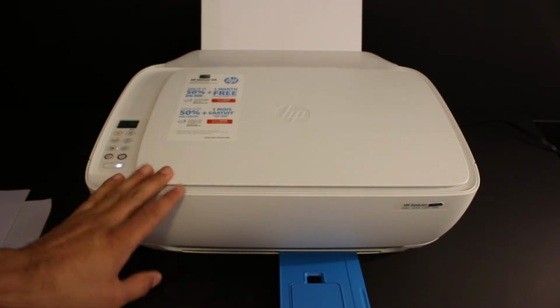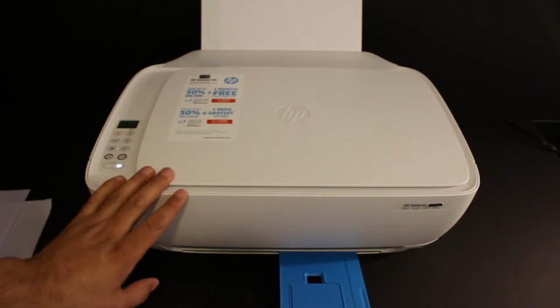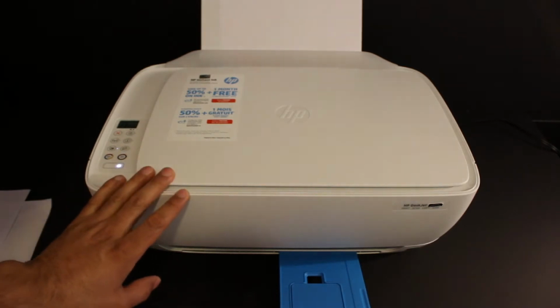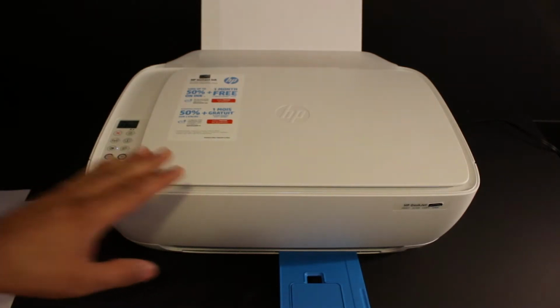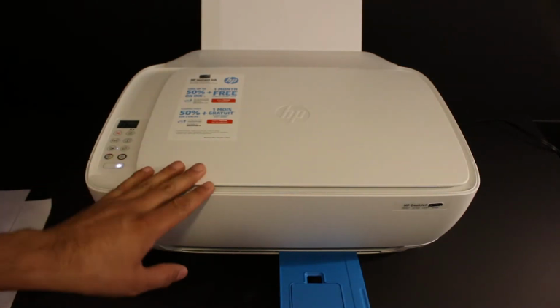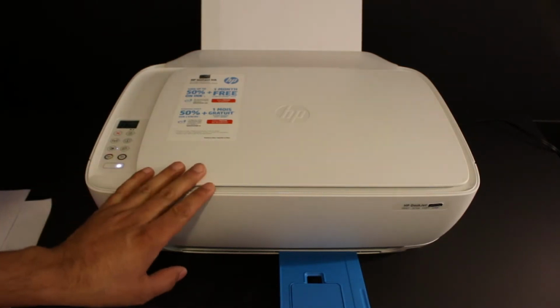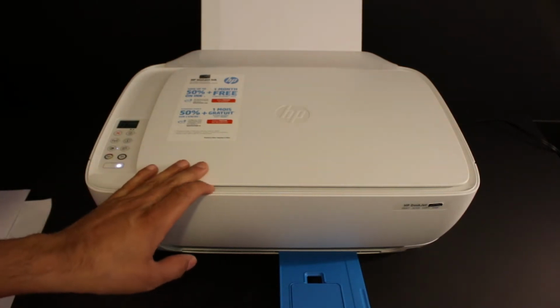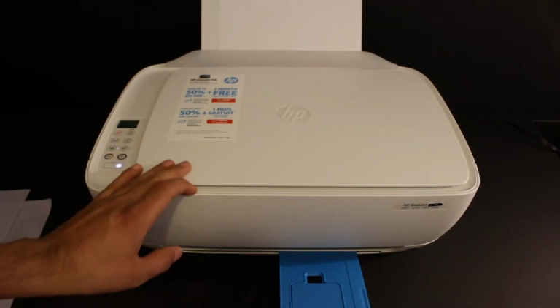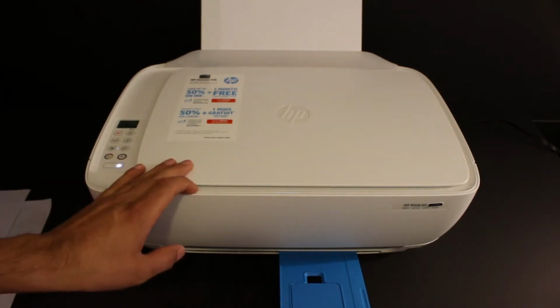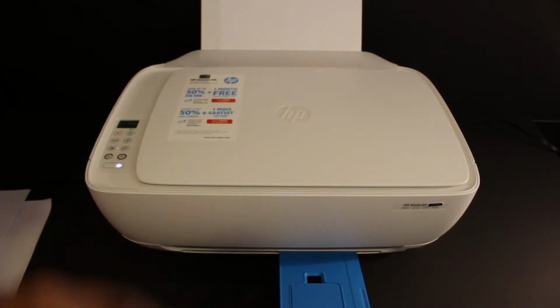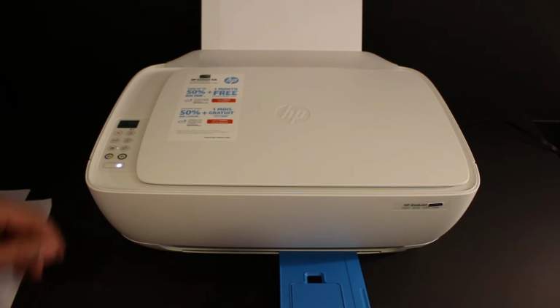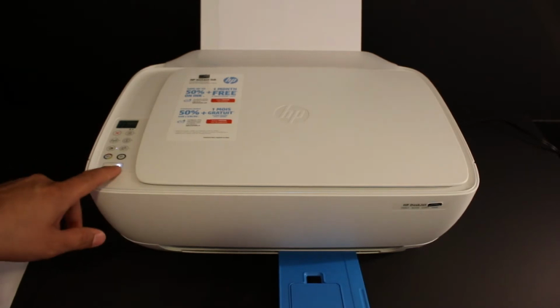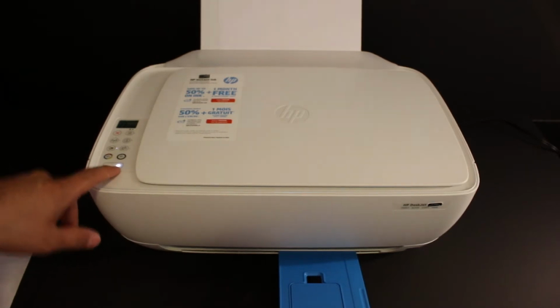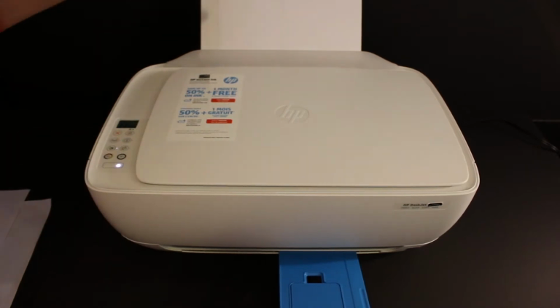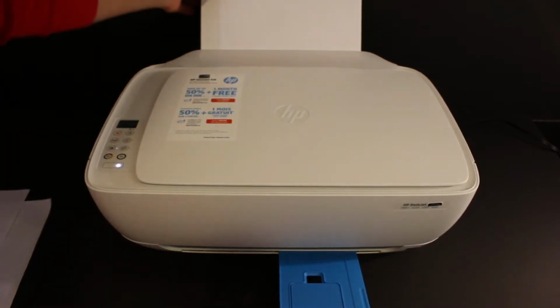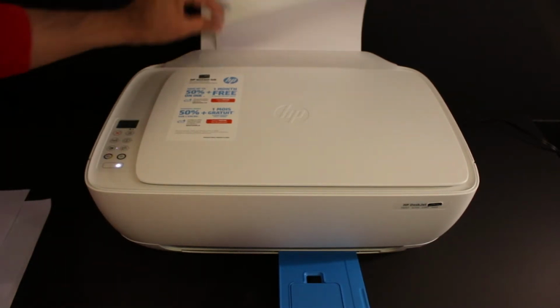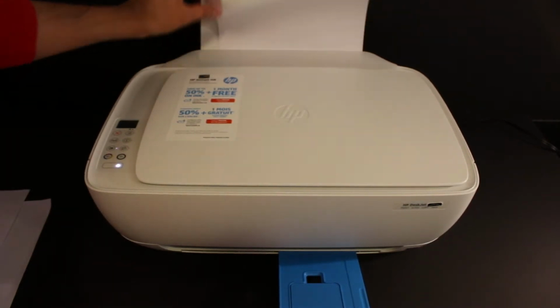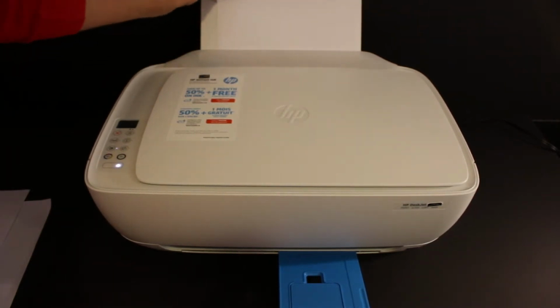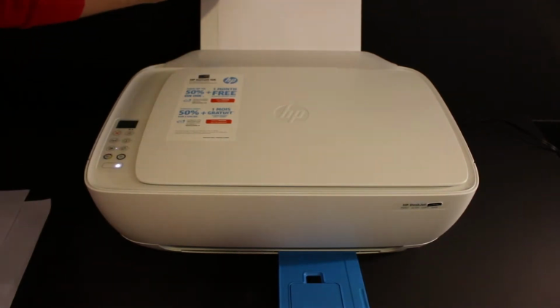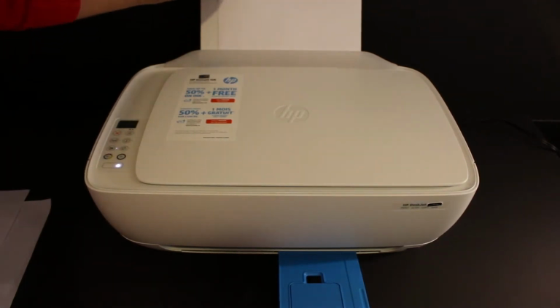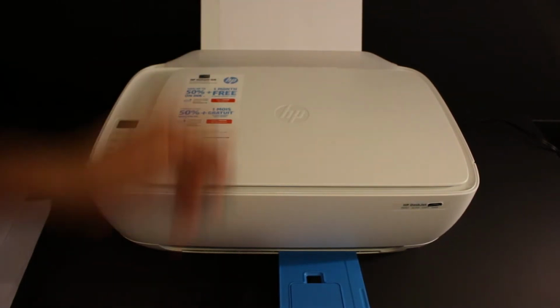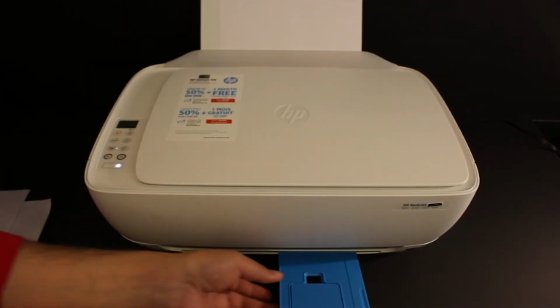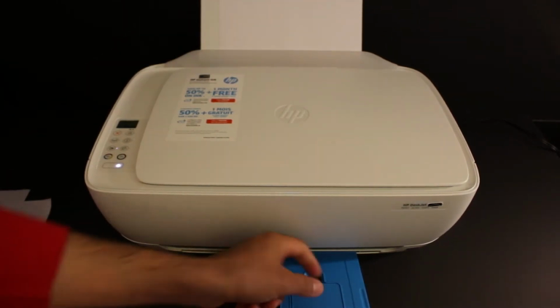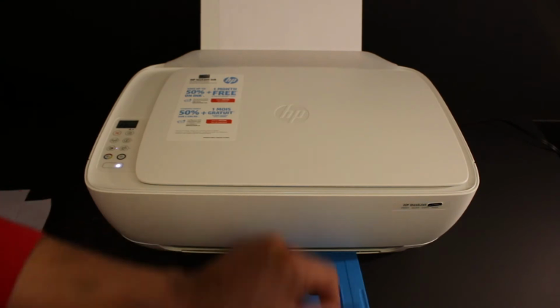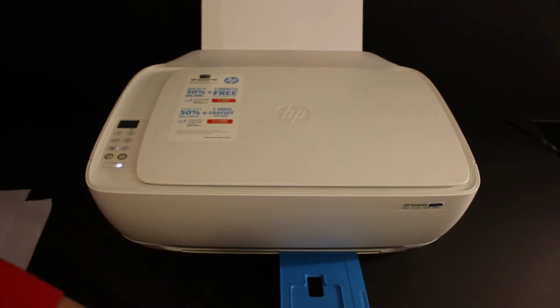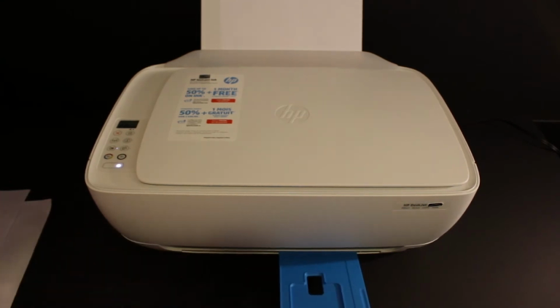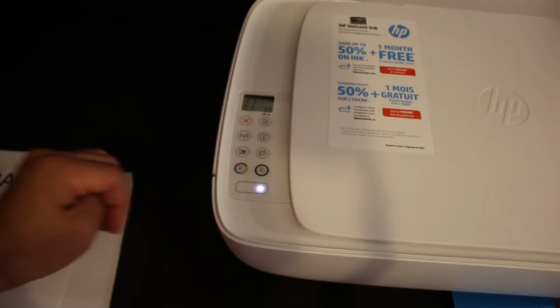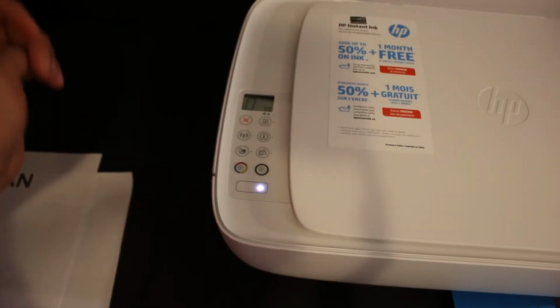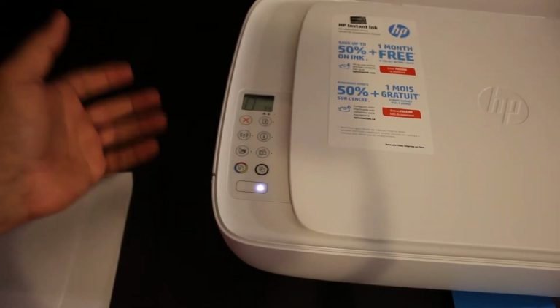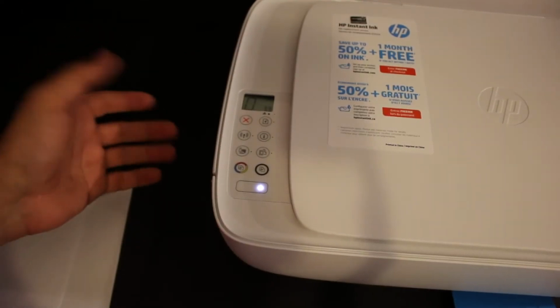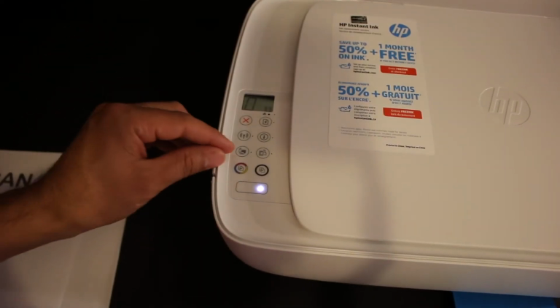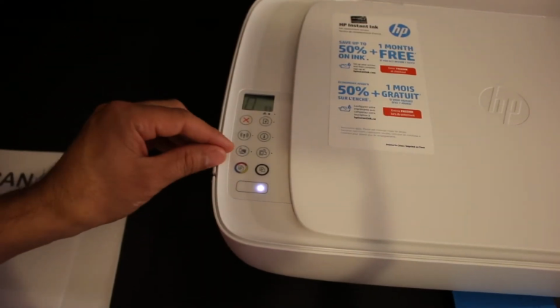The first step is to connect this printer with Wi-Fi Direct using an Android device. Switch on the printer, load A4 size sheets at the rear paper tray, and open the paper output tray. We need to activate the Wi-Fi Direct of this printer.